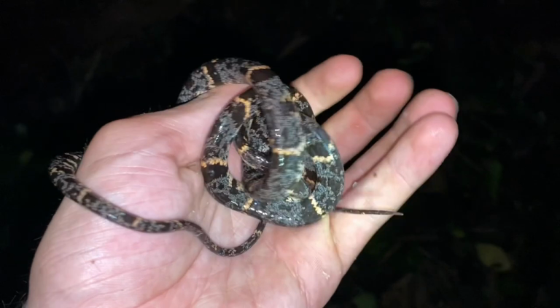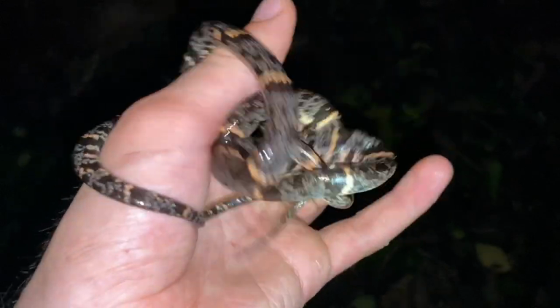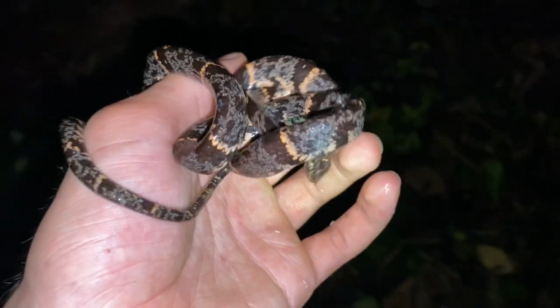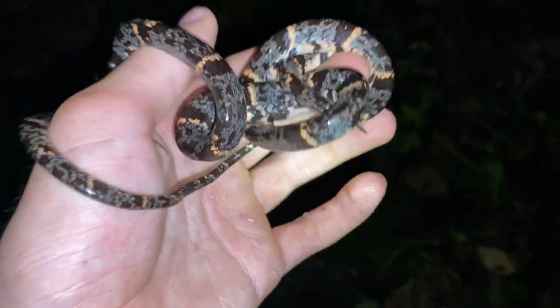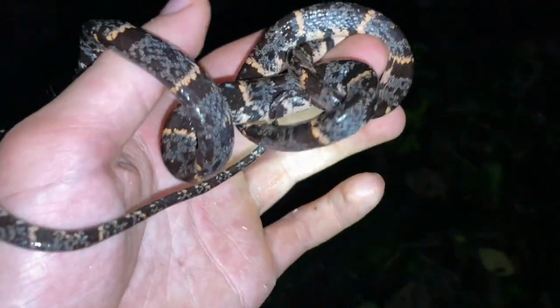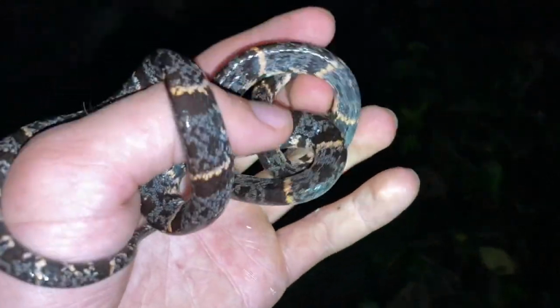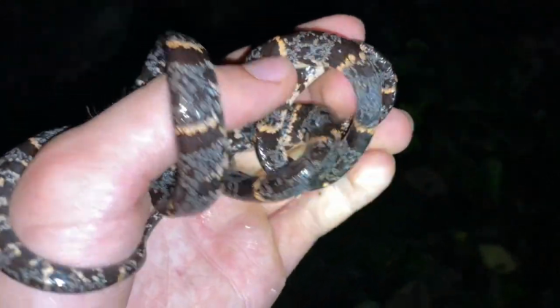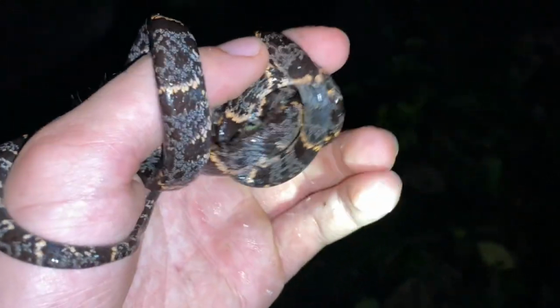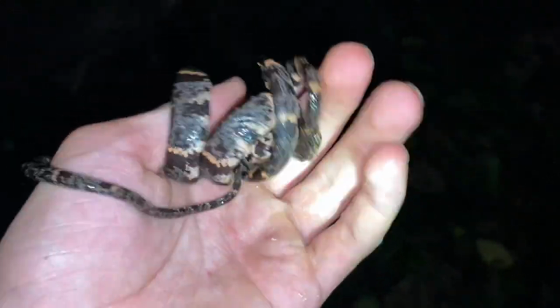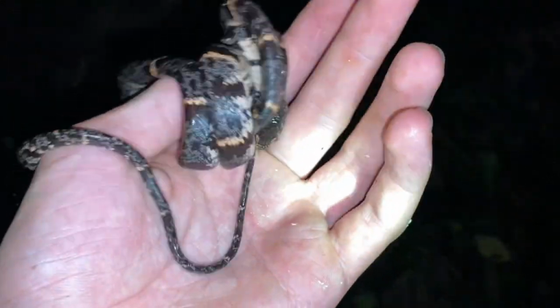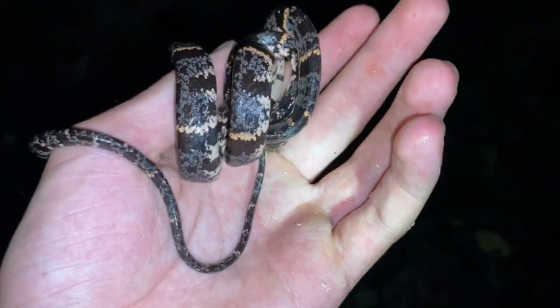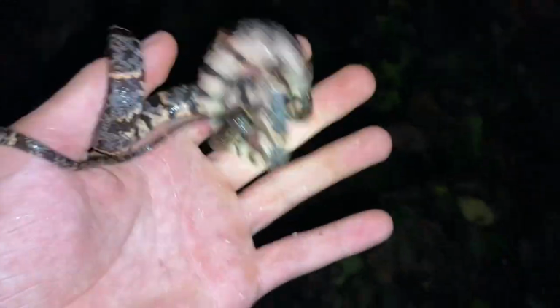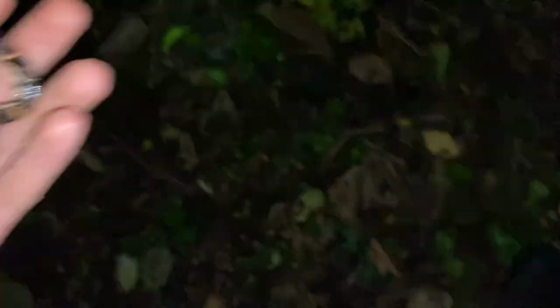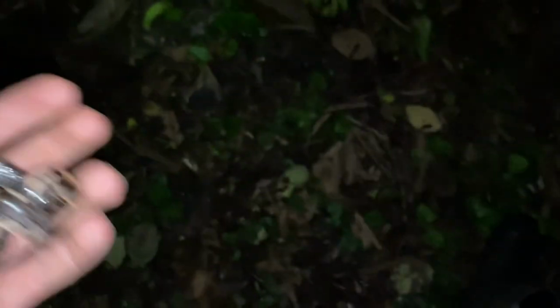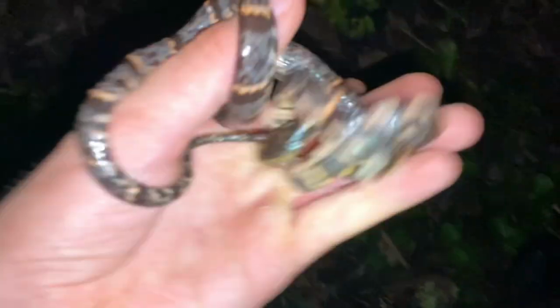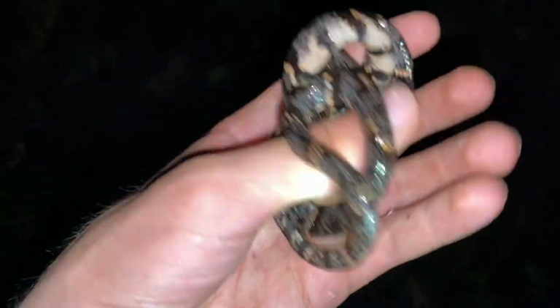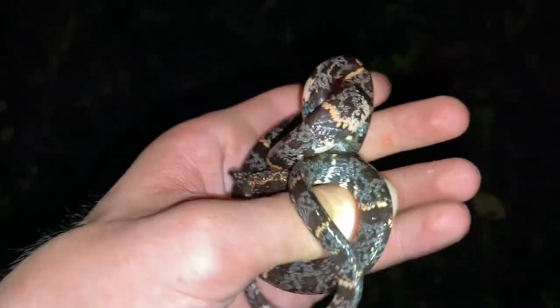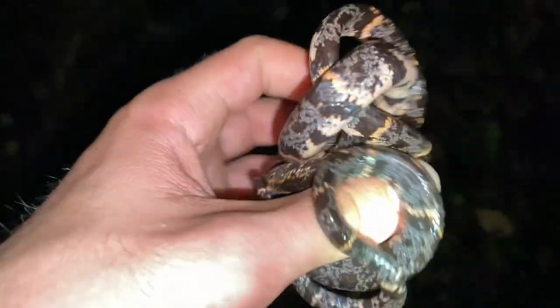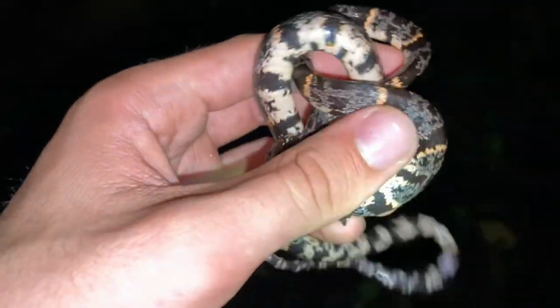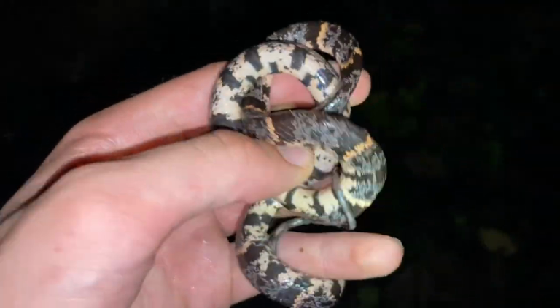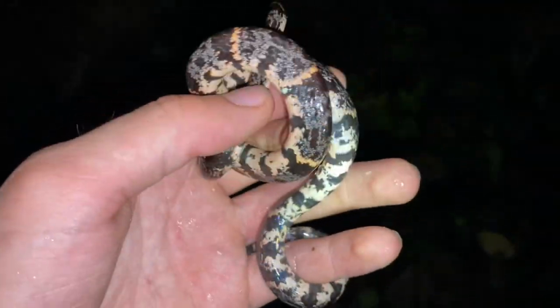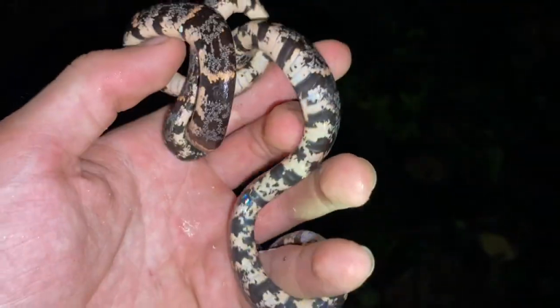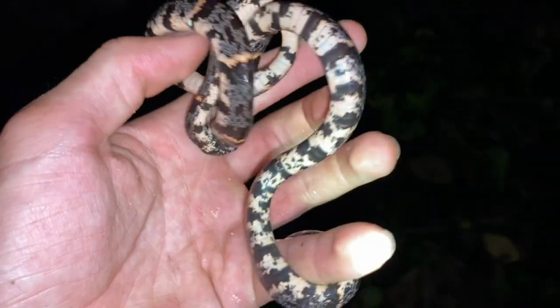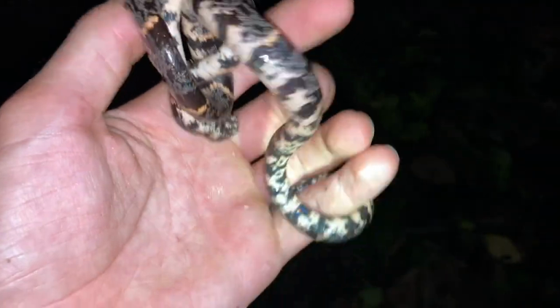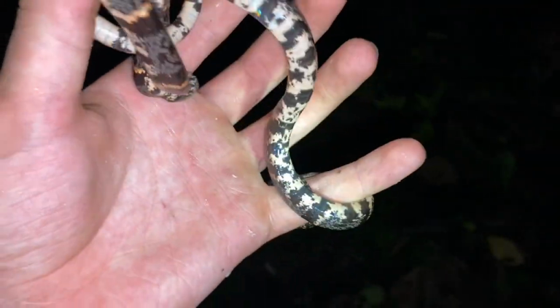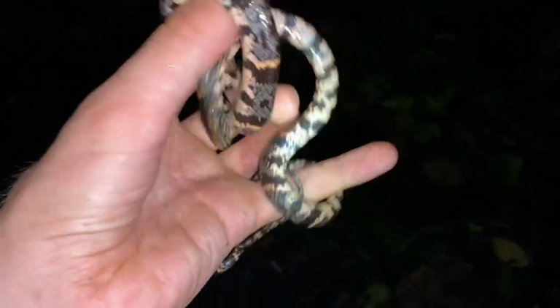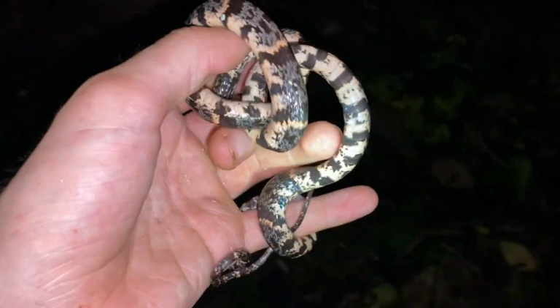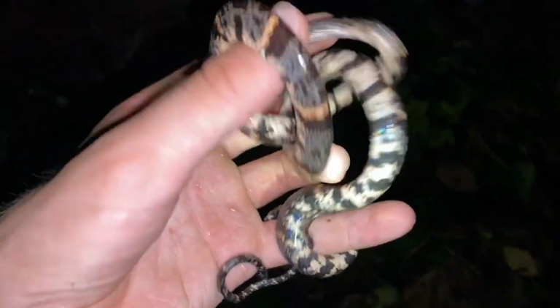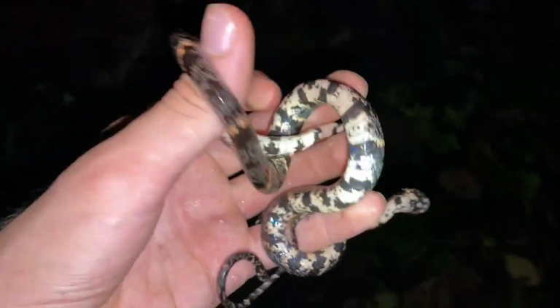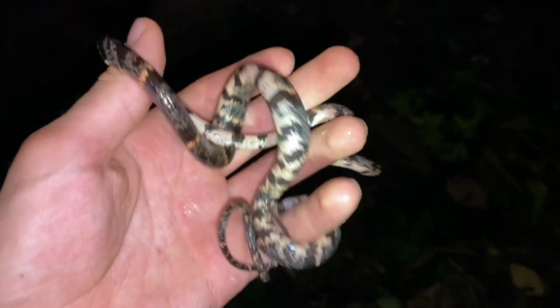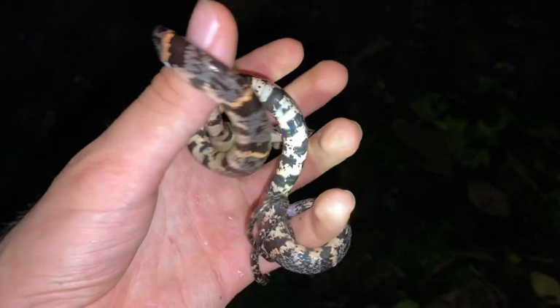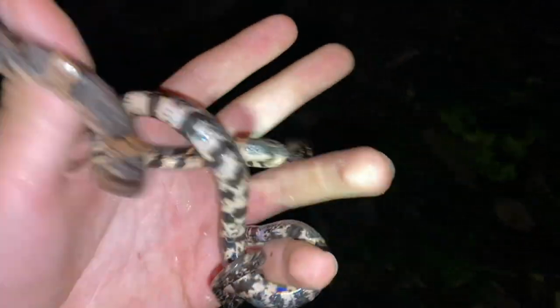Usually they turn into a ball right when you catch them, but then sometimes they just realize that they can't really go anywhere and try this defense technique. I think while I was on the ground it possibly had a chance of getting away, but that is certainly not the case — although I am going to release this one shortly.